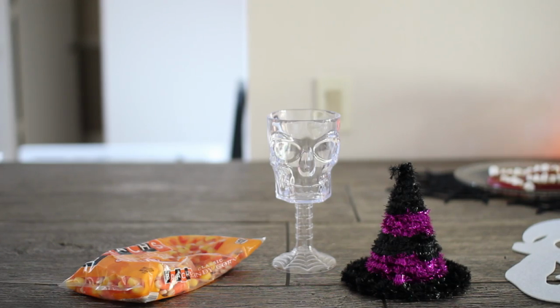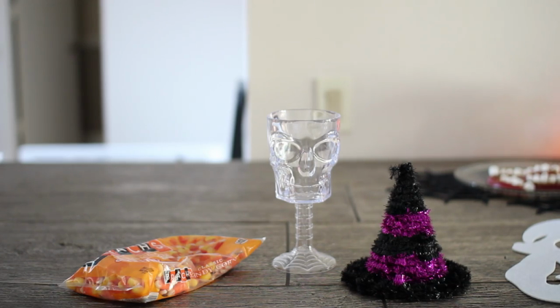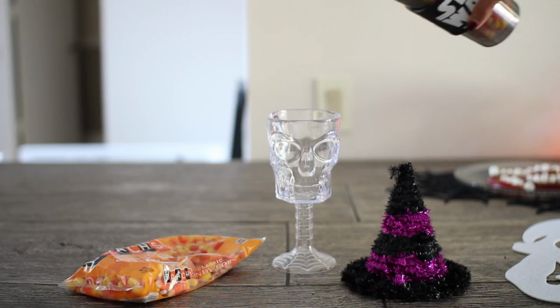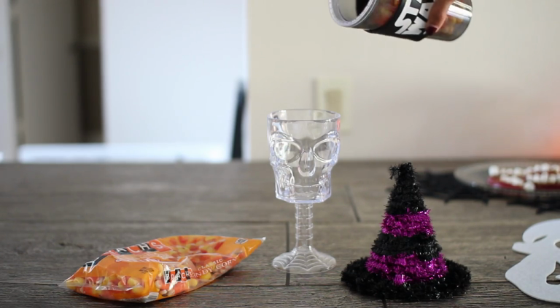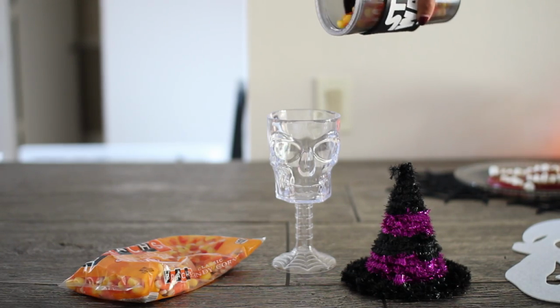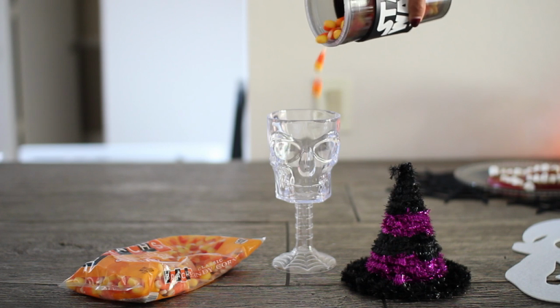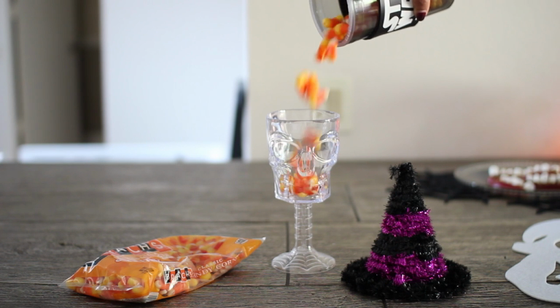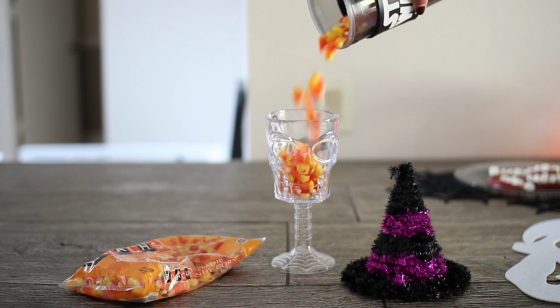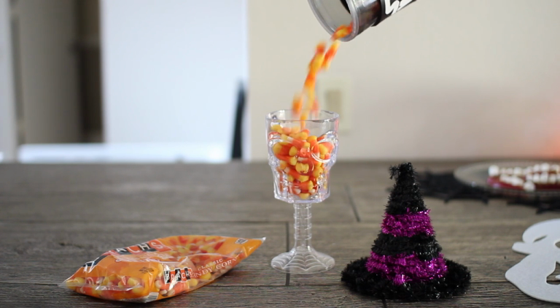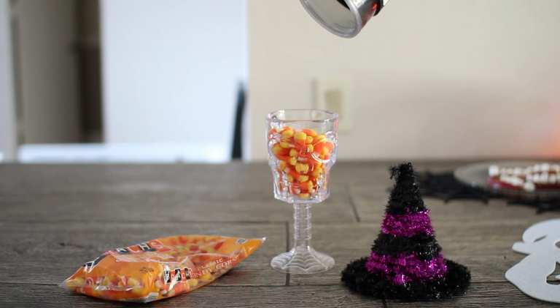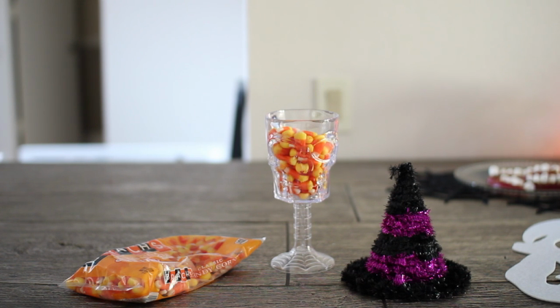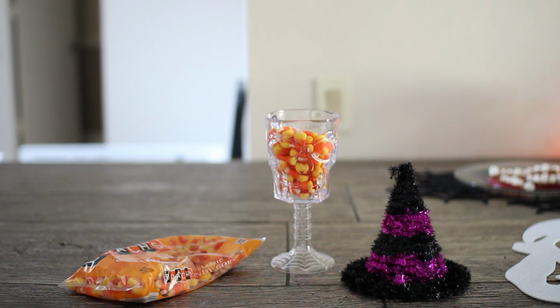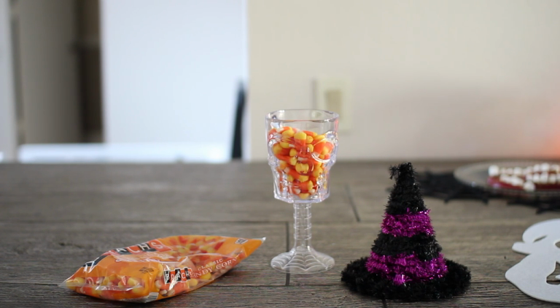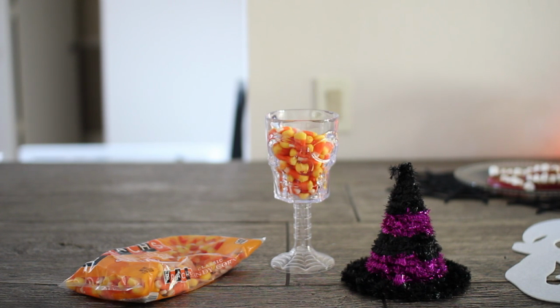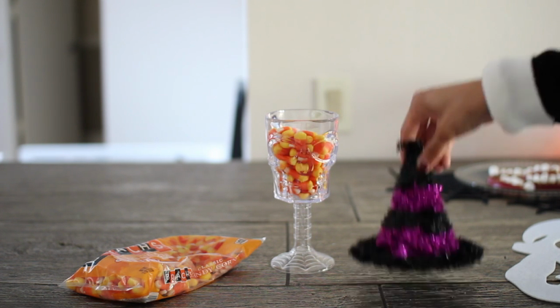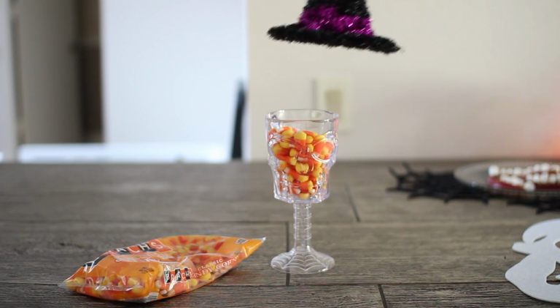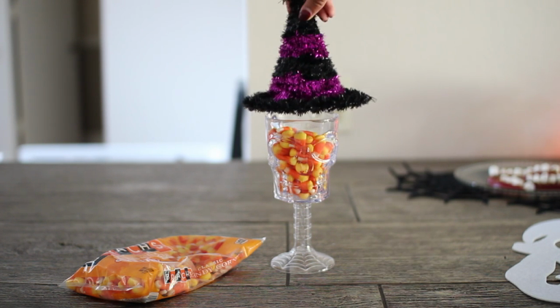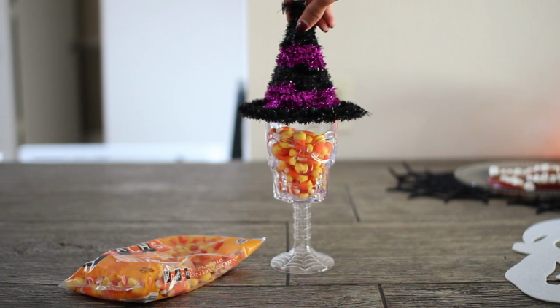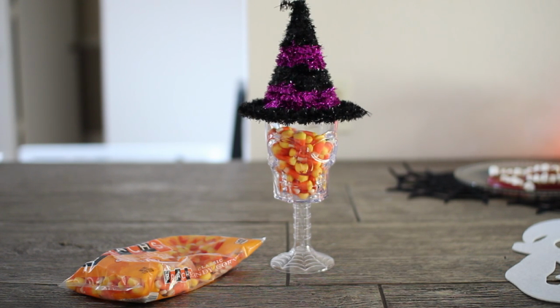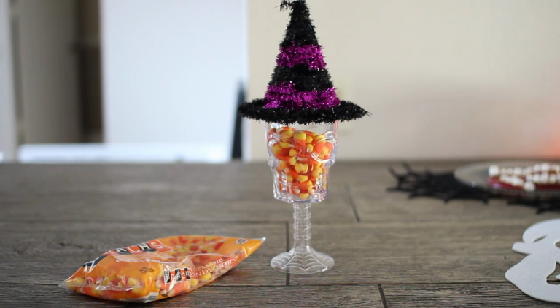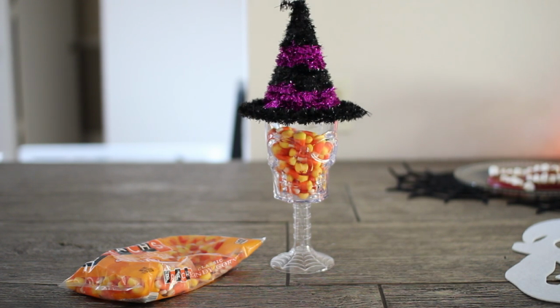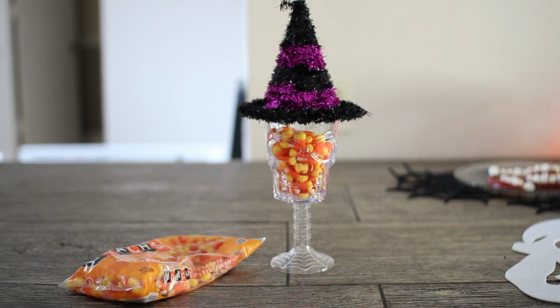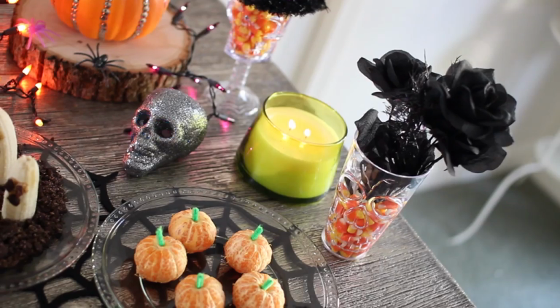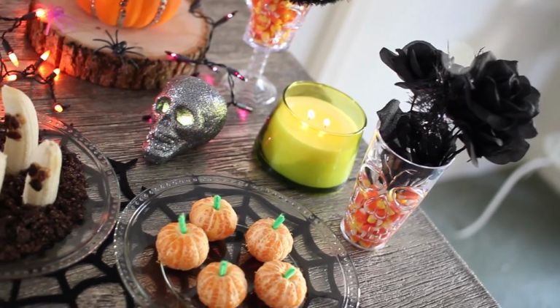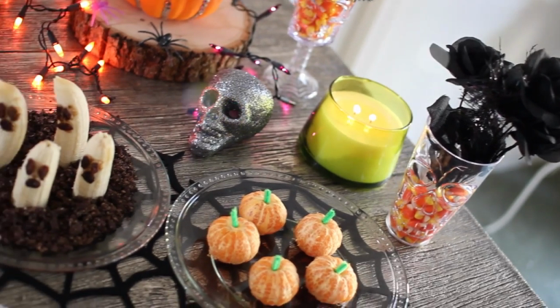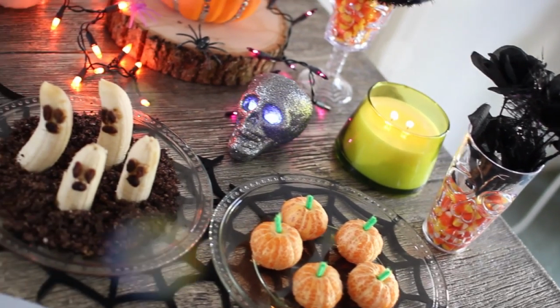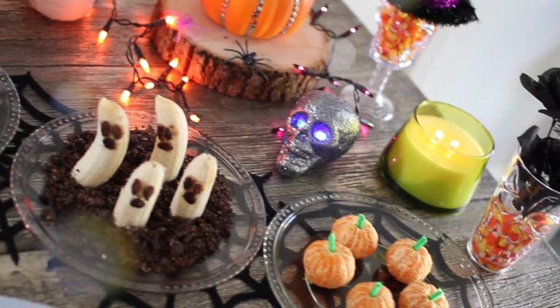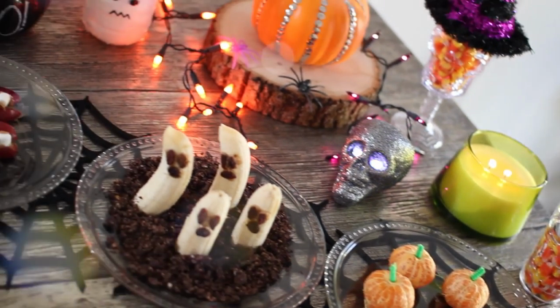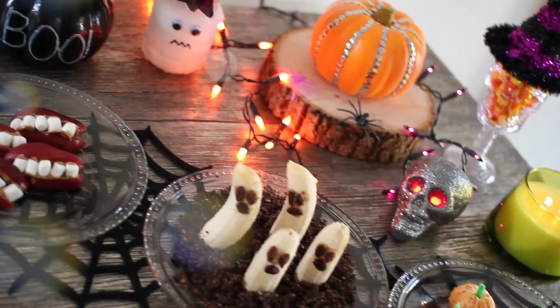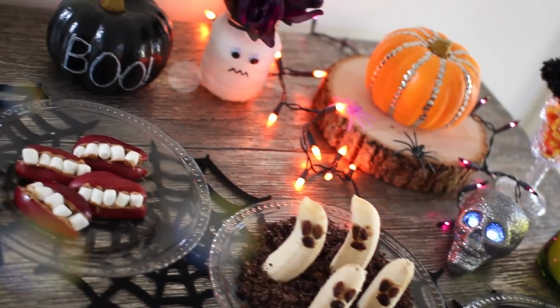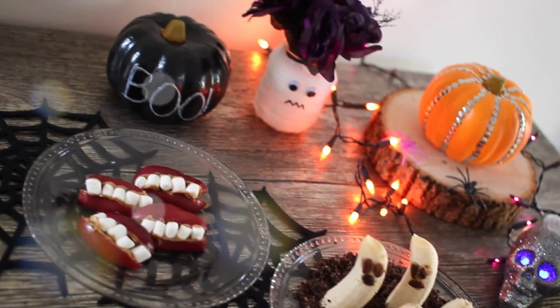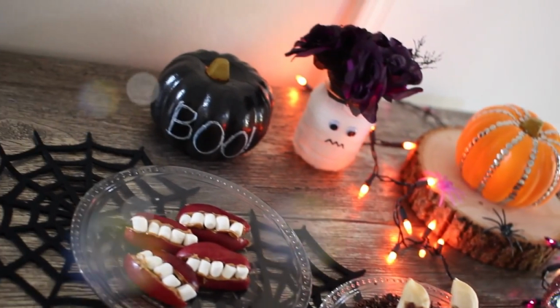Lastly, I just took a skull cup that I got at the dollar store, added some candy corn, and then put on this cute little witch hat that I also got from the dollar store. It makes a really cute decor piece.